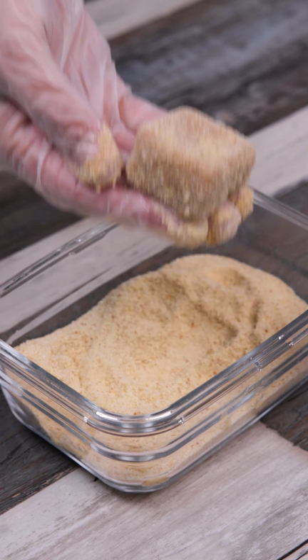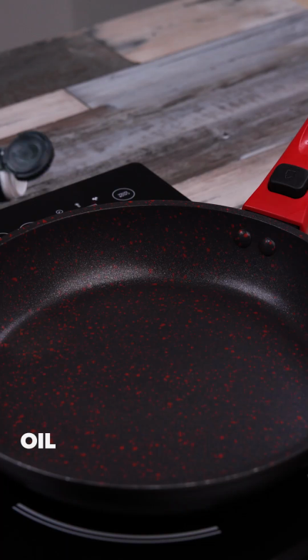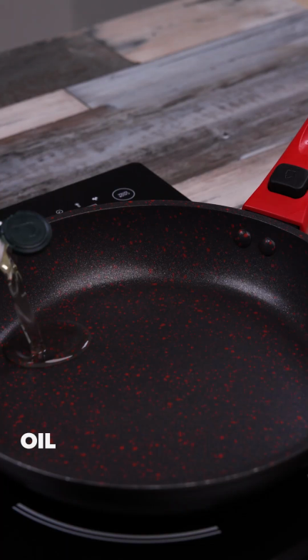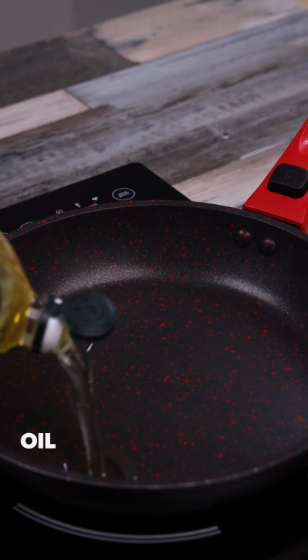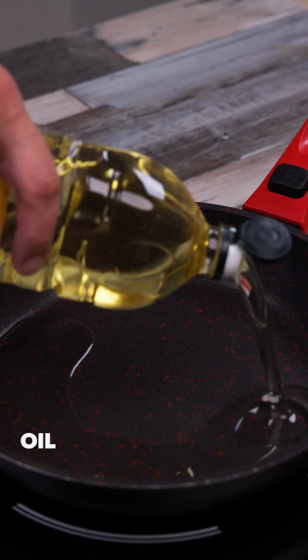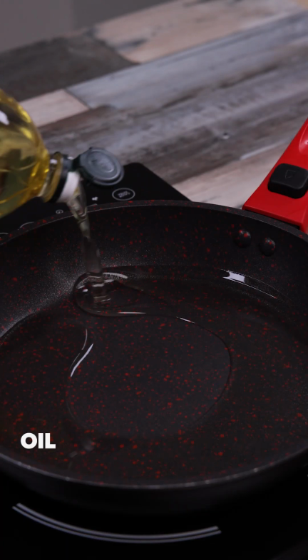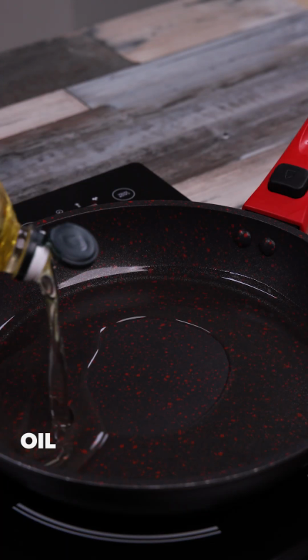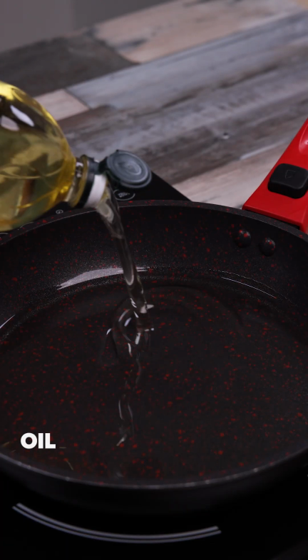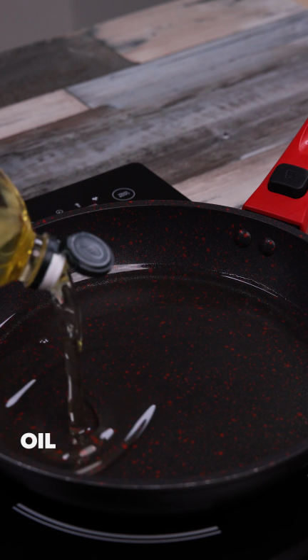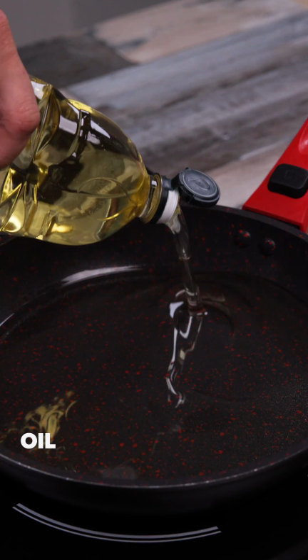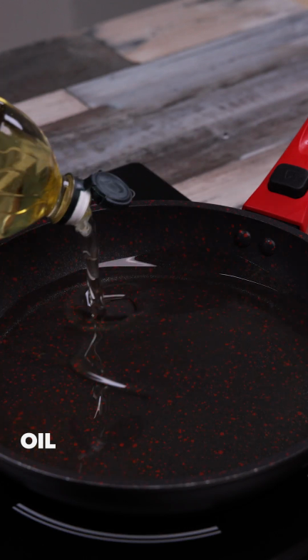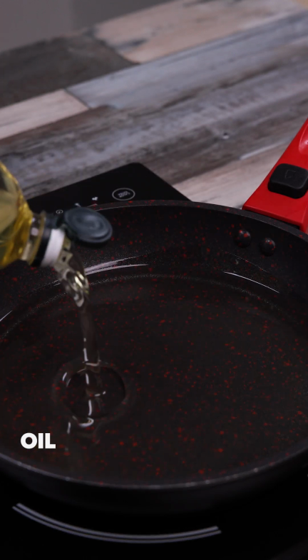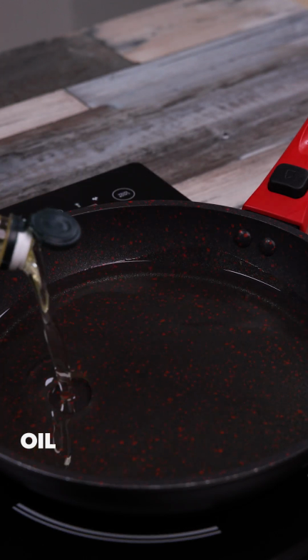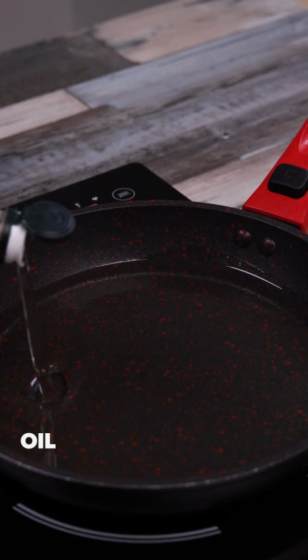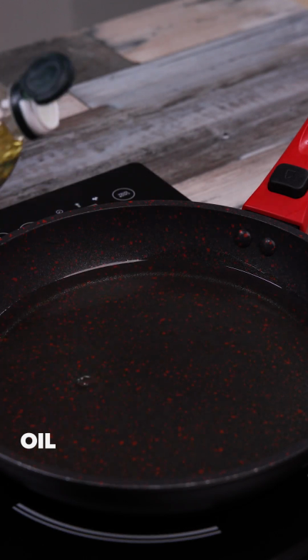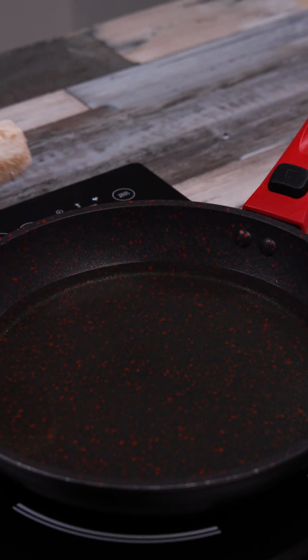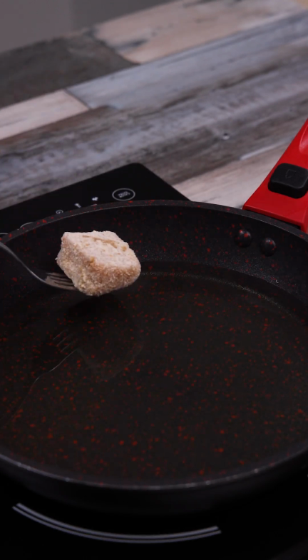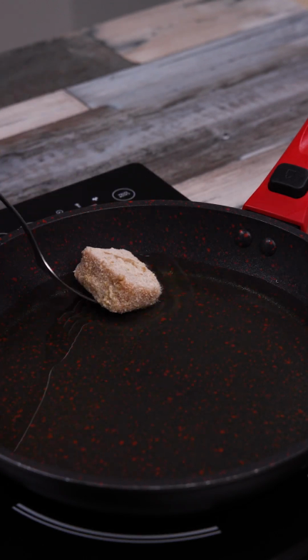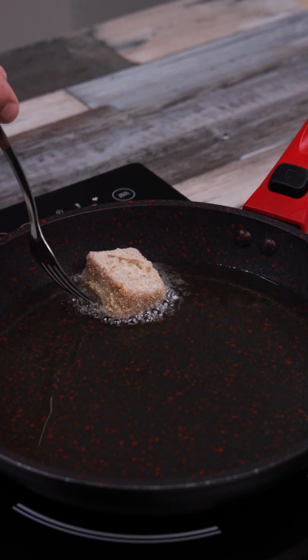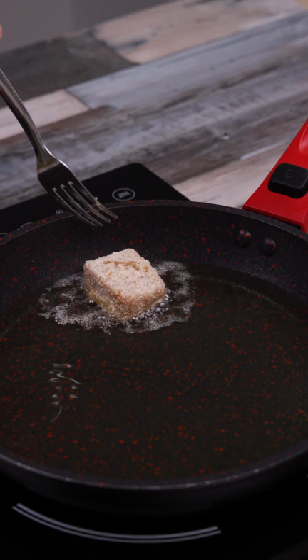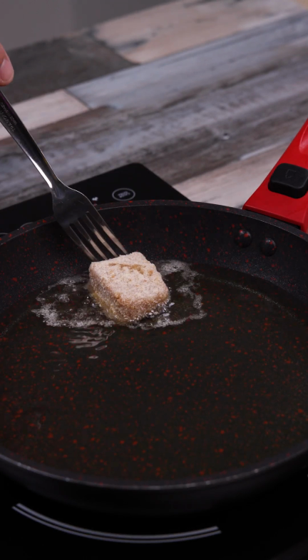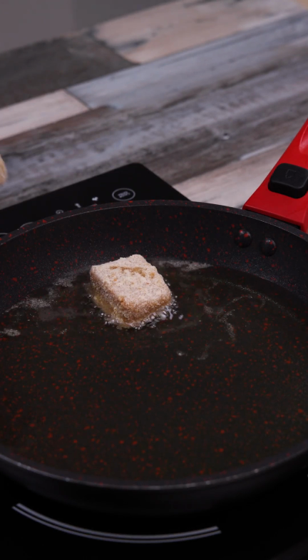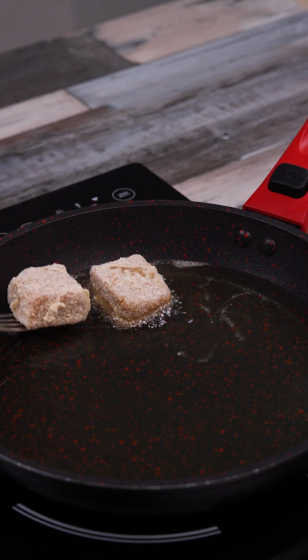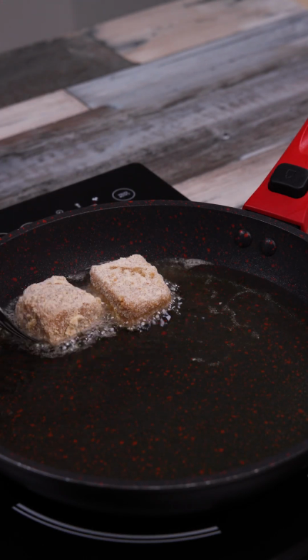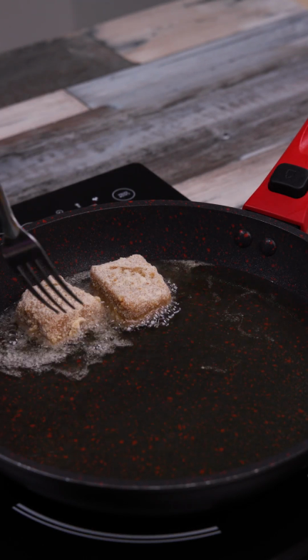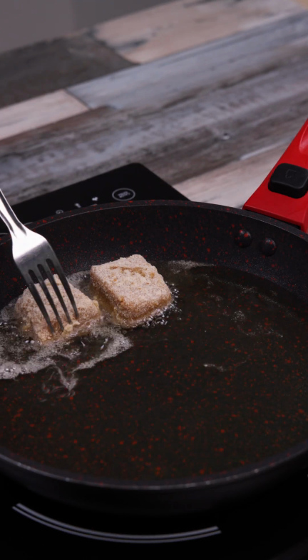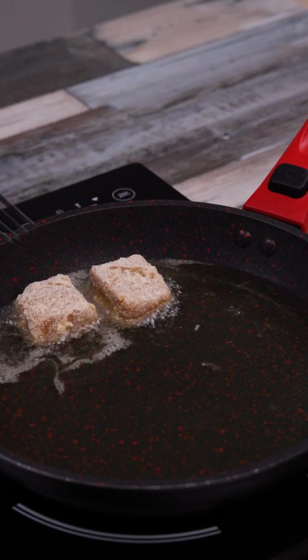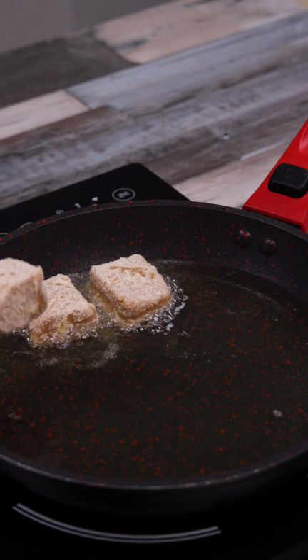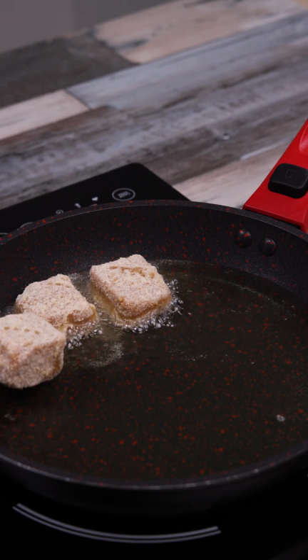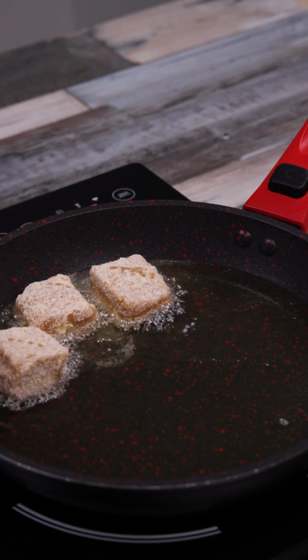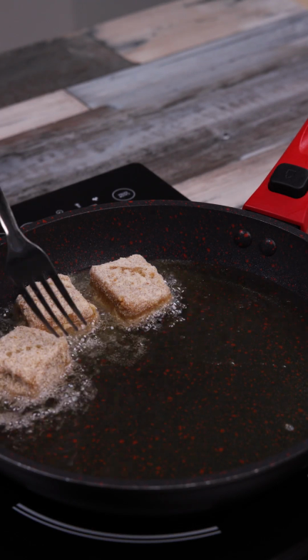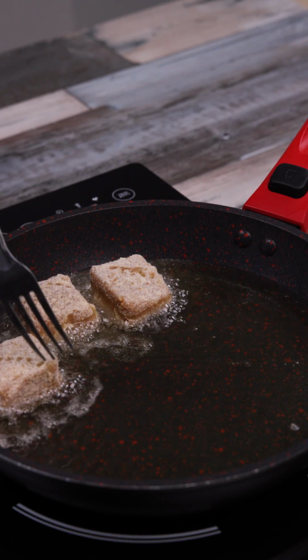In the pan, I'm going to add oil. When it's hot, I'm going to add our nuggets in one by one and let them fry.